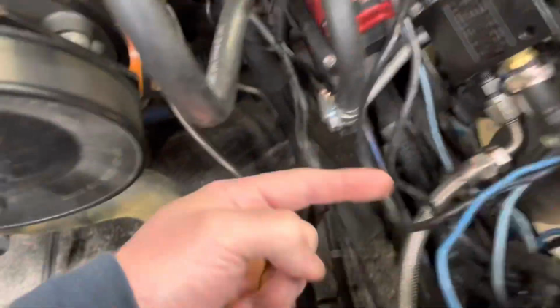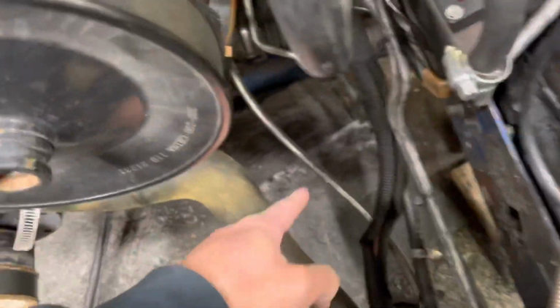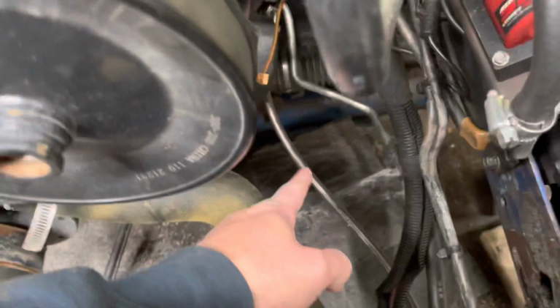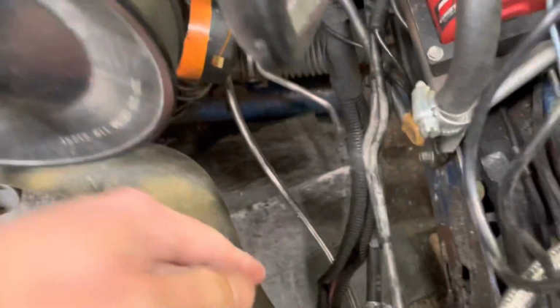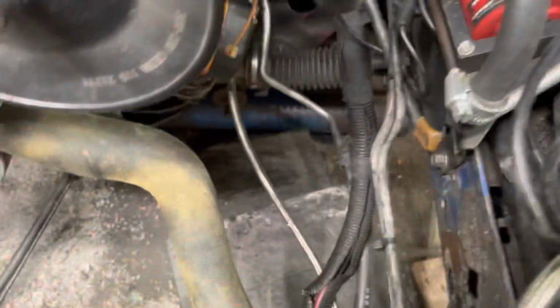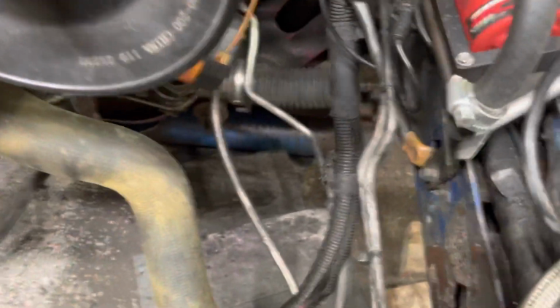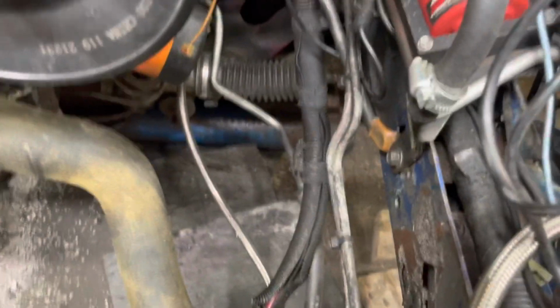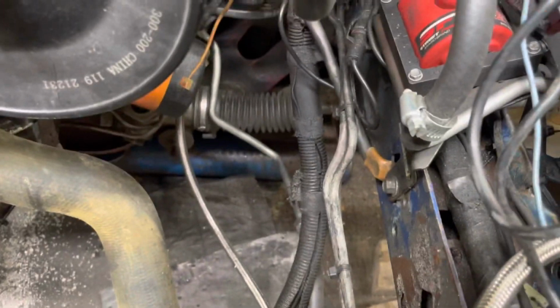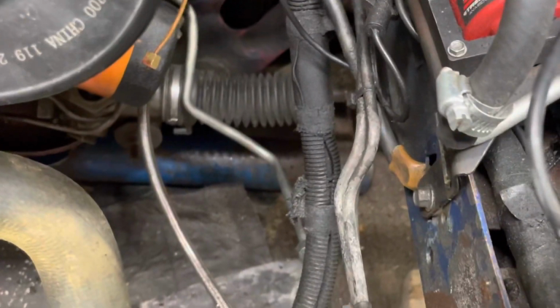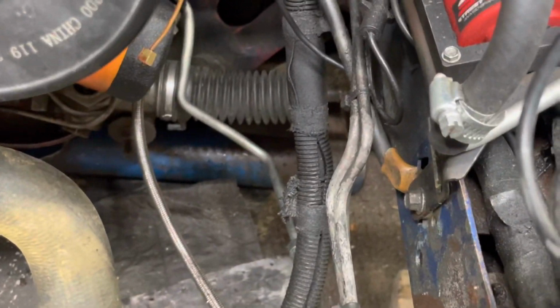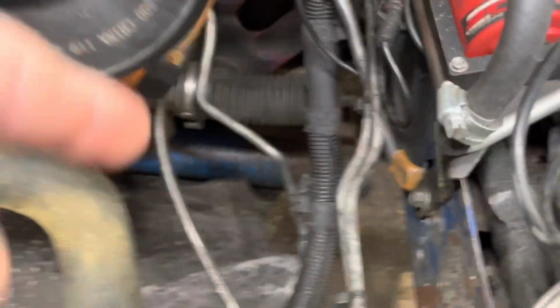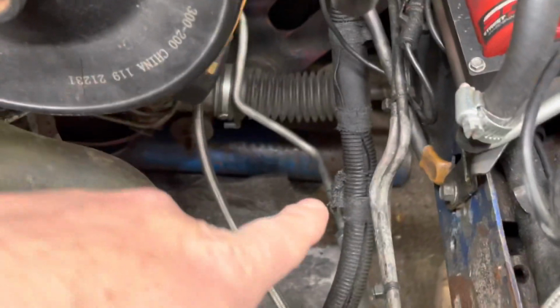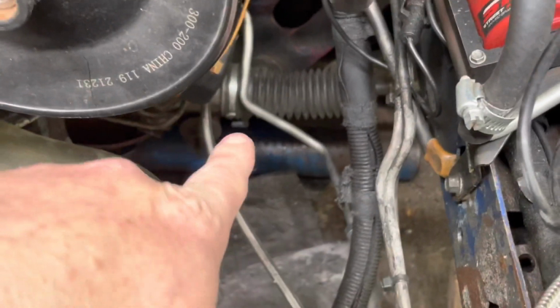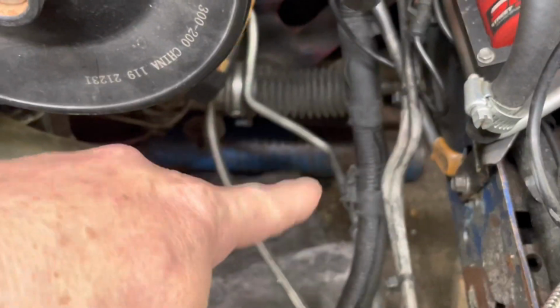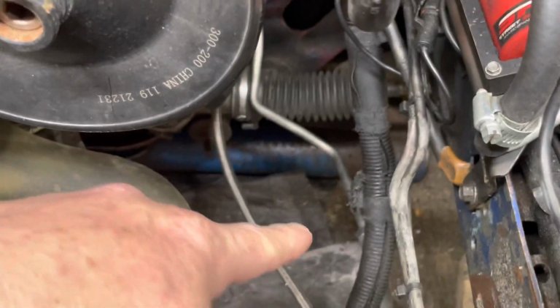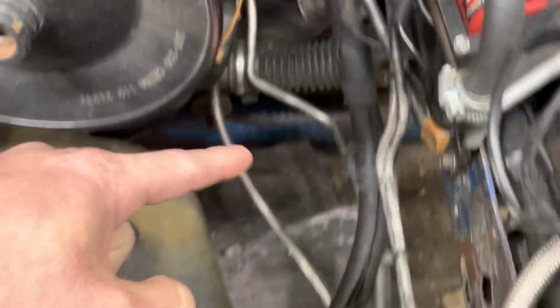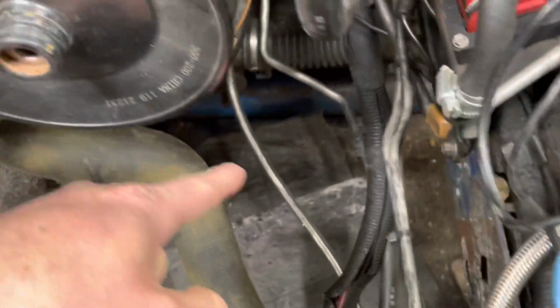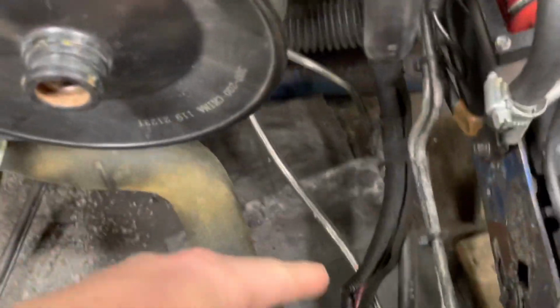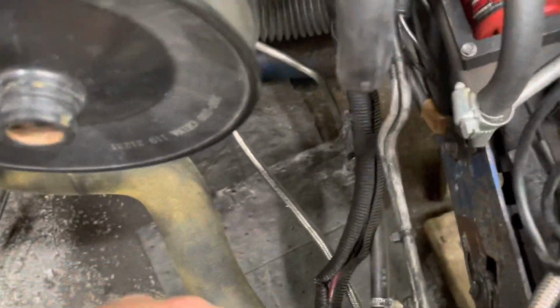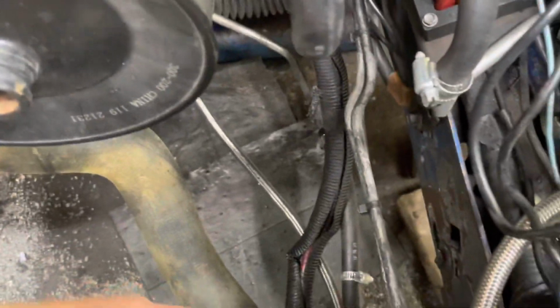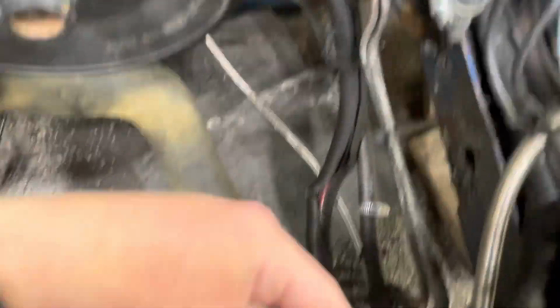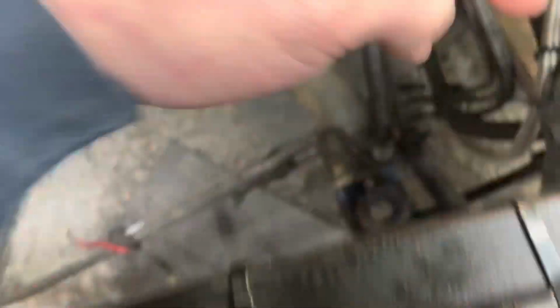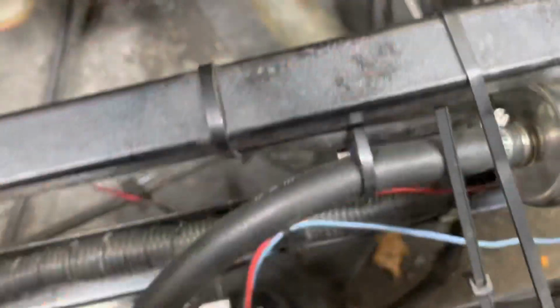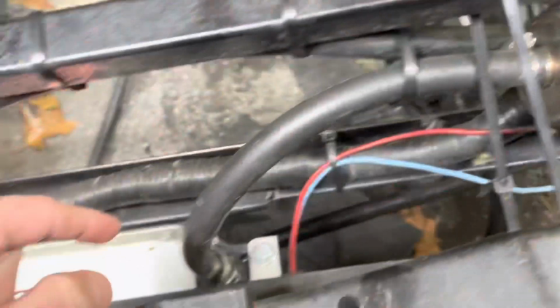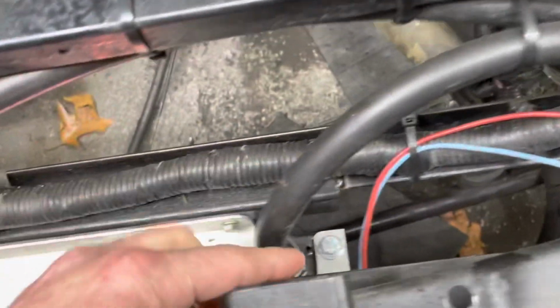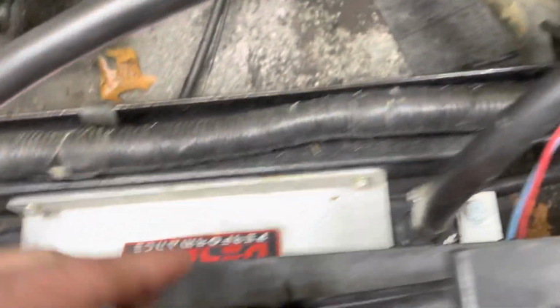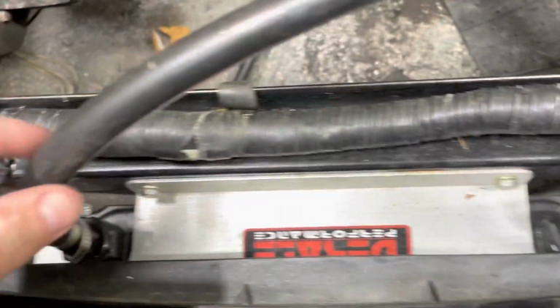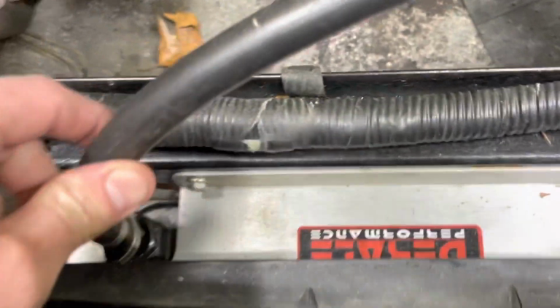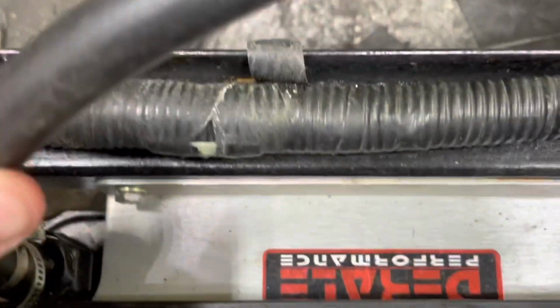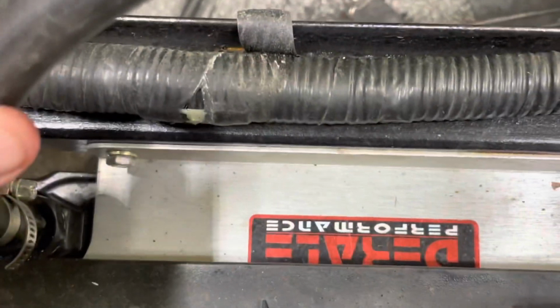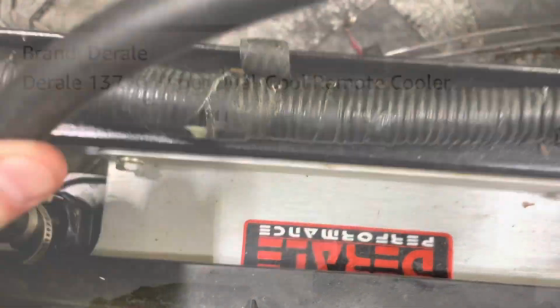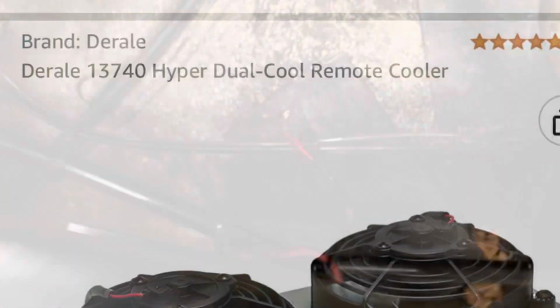It goes into the rack, which I adapted it into, and I'm just using a factory outlet return tube. Then I go into a Dorale cooler.